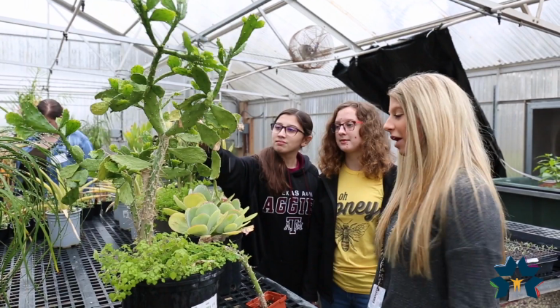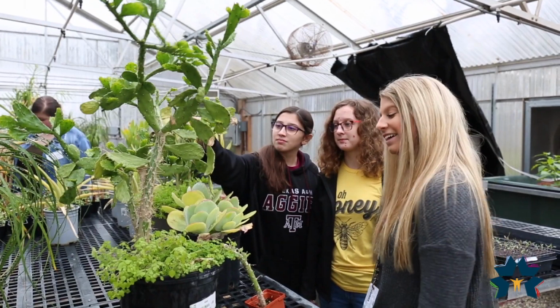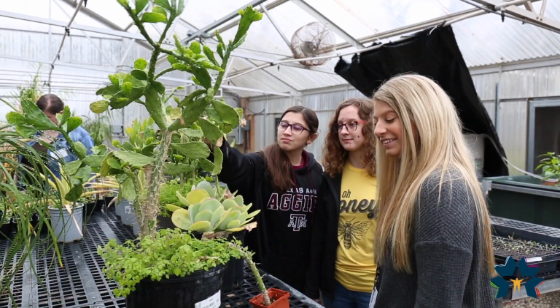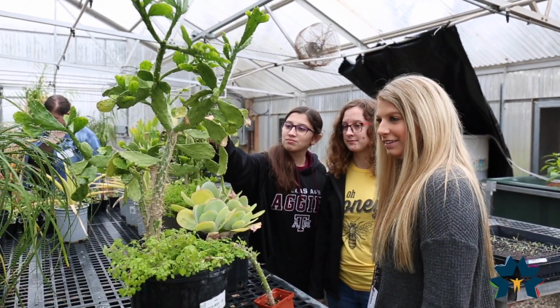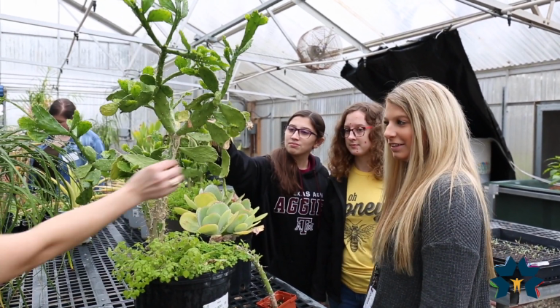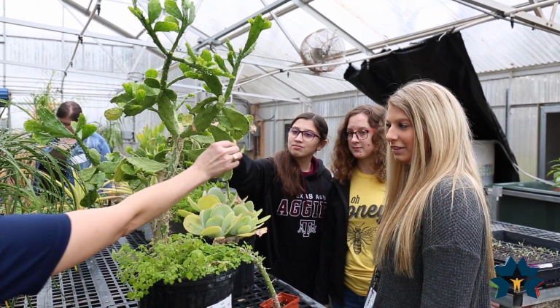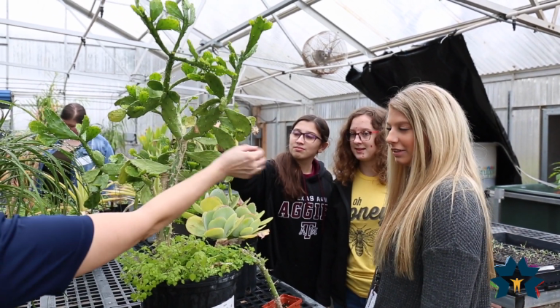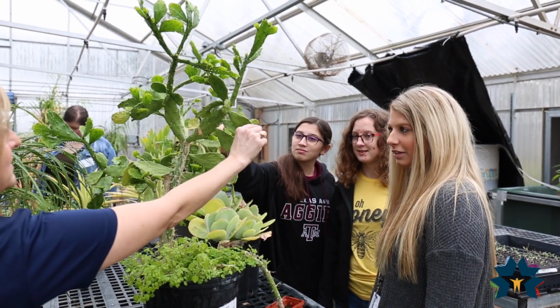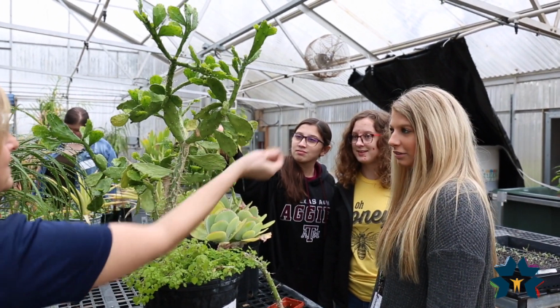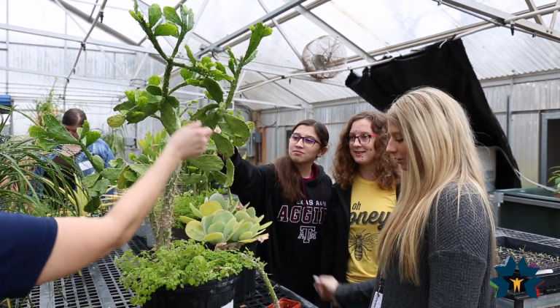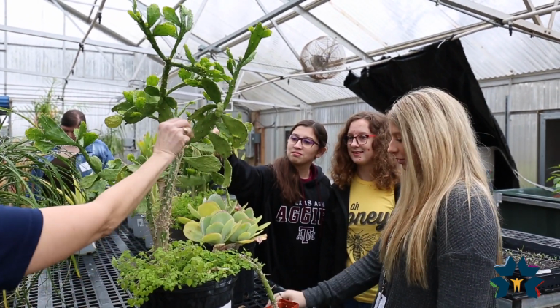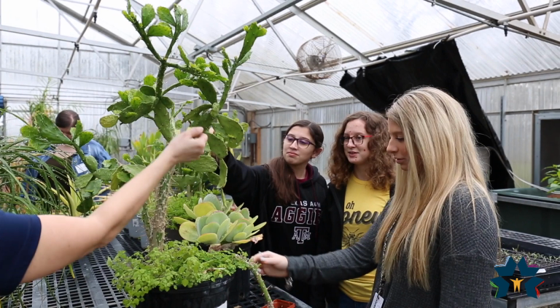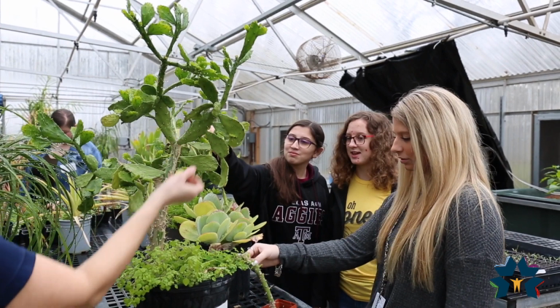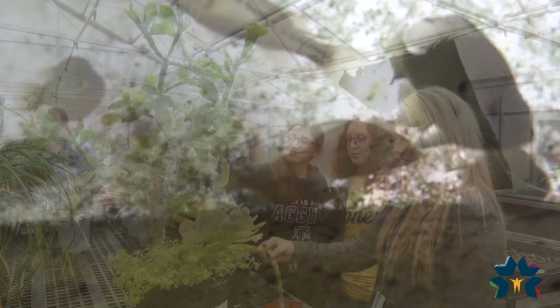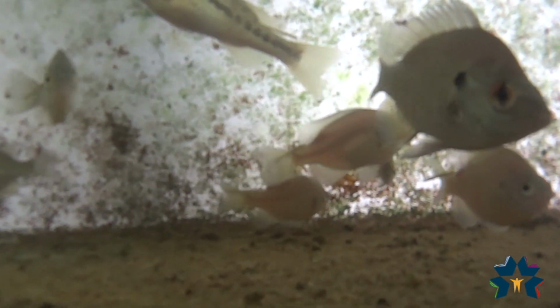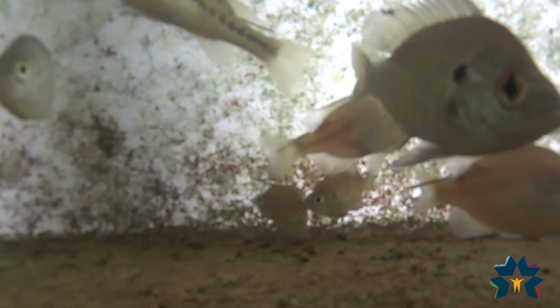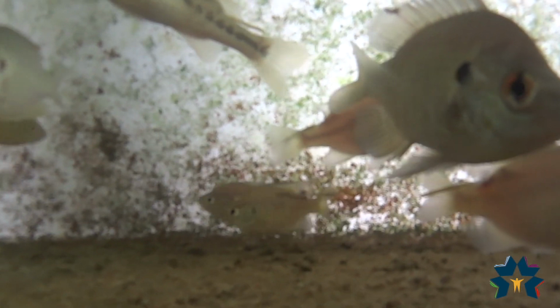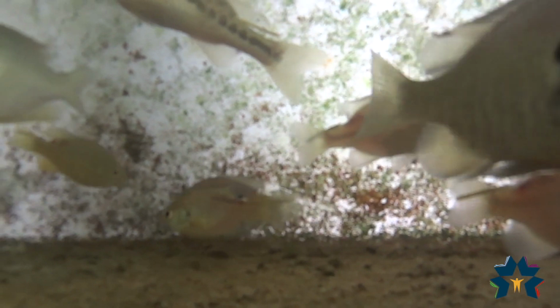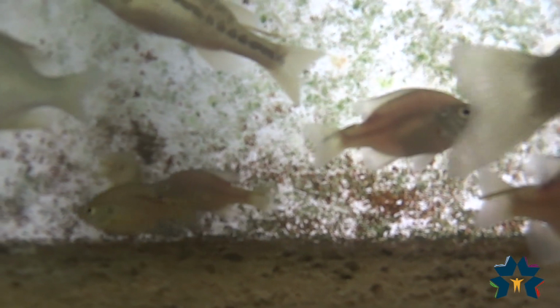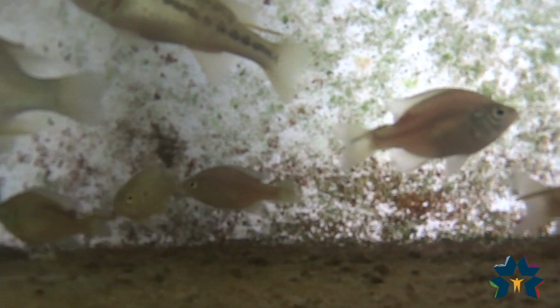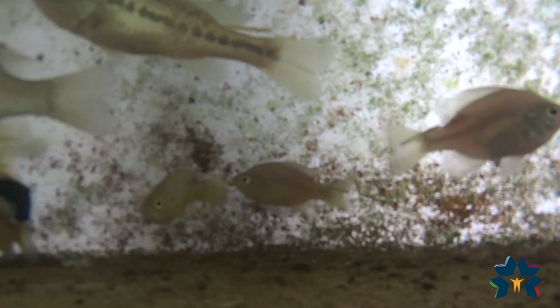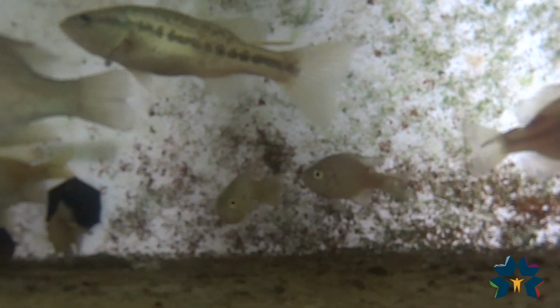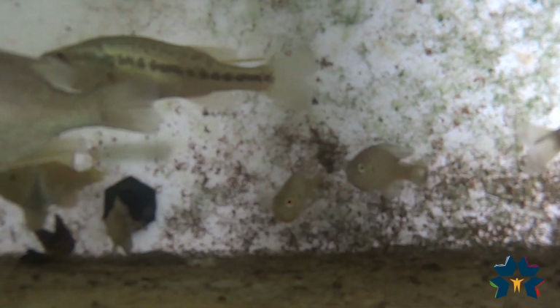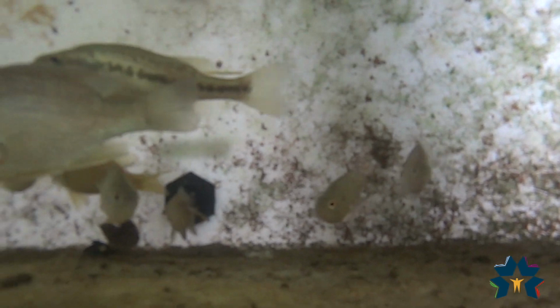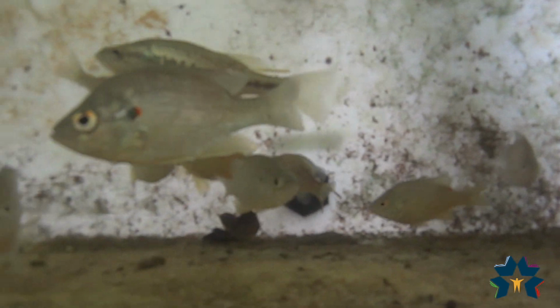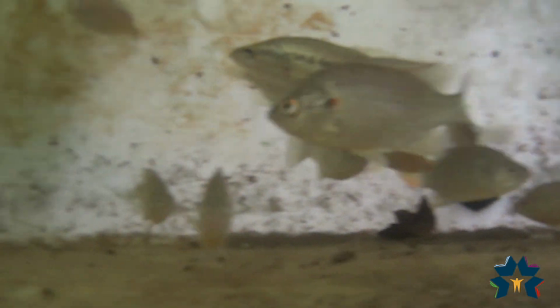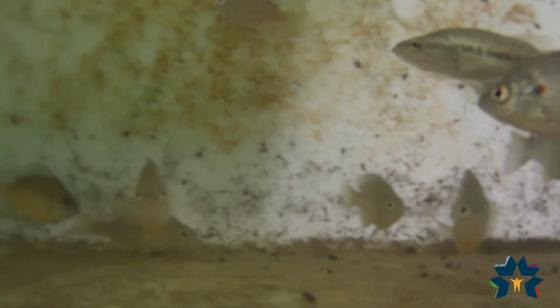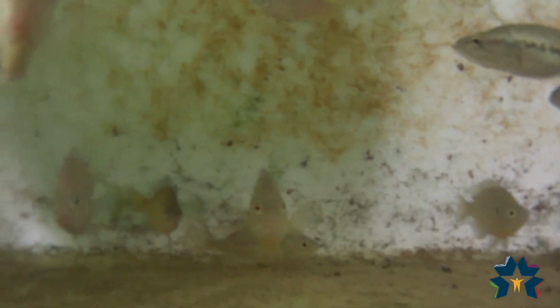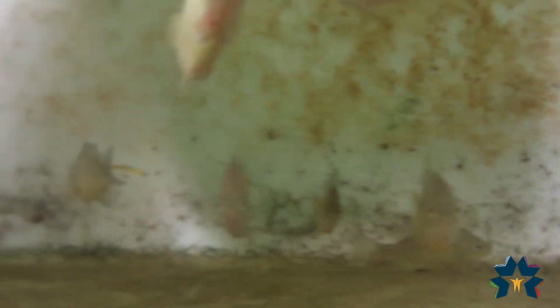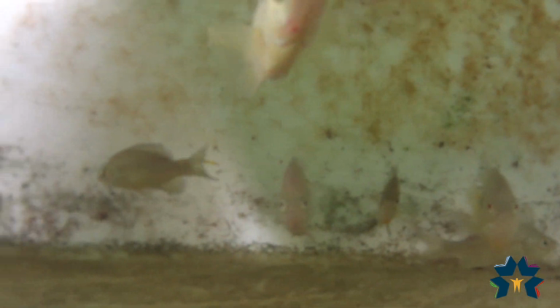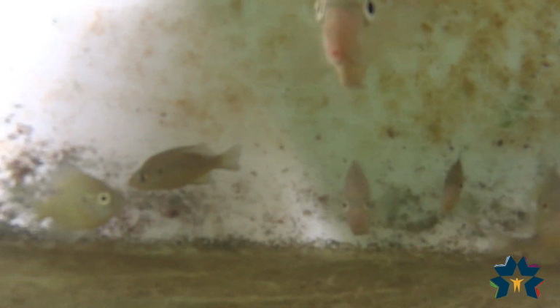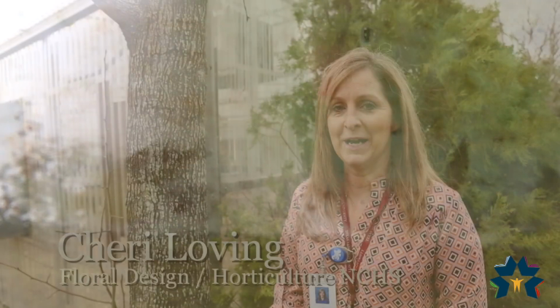Students in the New Caney High School Floral Design and Horticulture classes are learning about the circle of life in aquaponics. We're hoping to eventually incorporate shrimp and different types of fish. We just have little sunfish and perch in there right now,